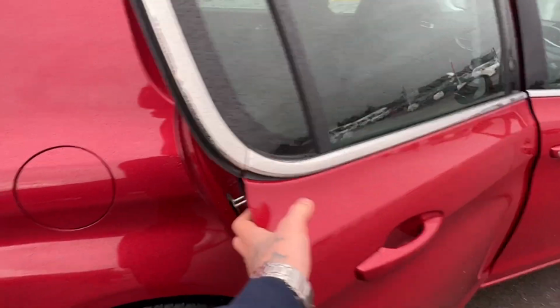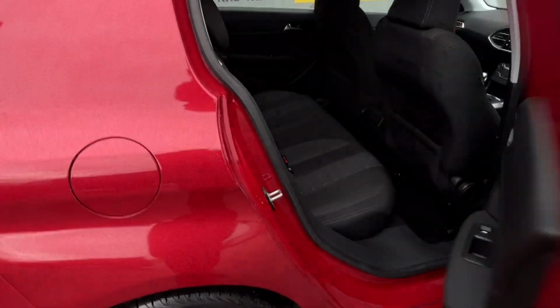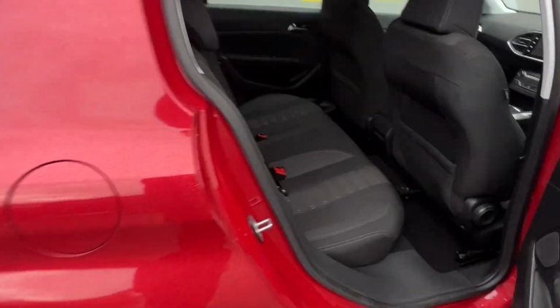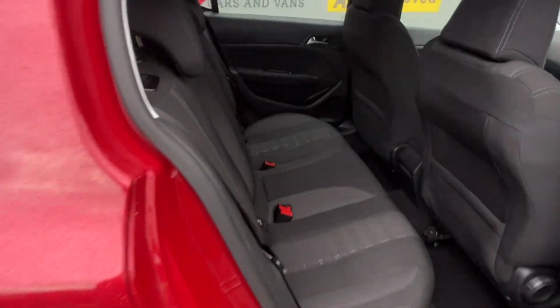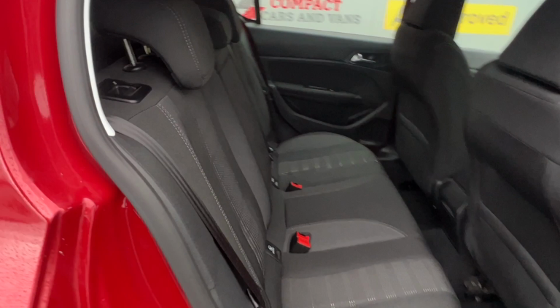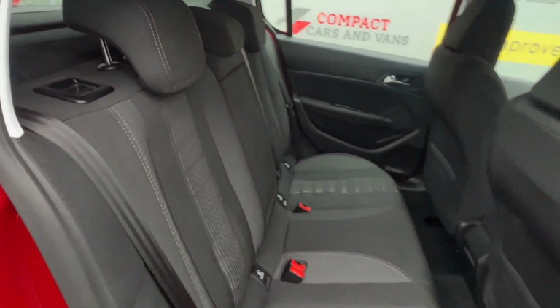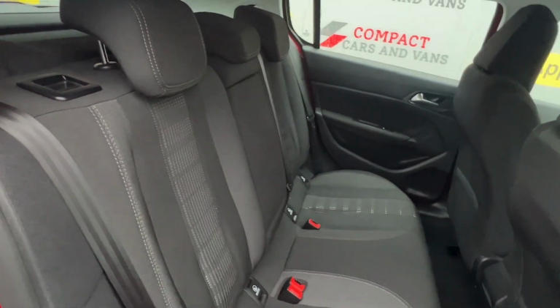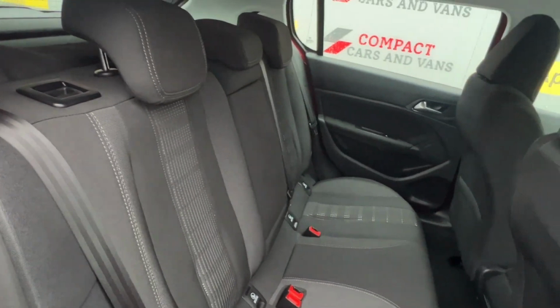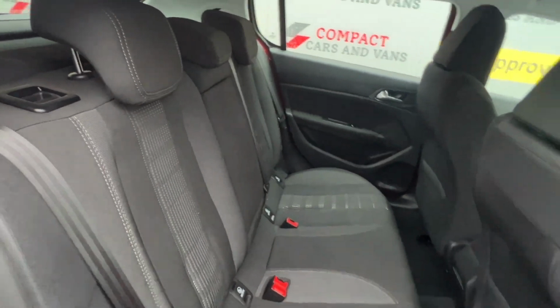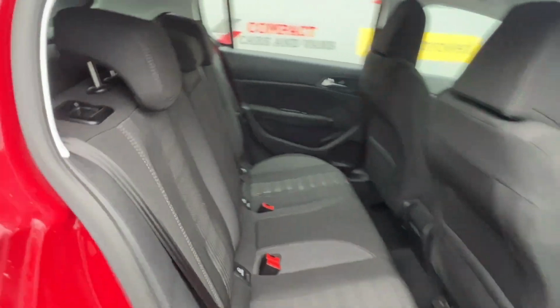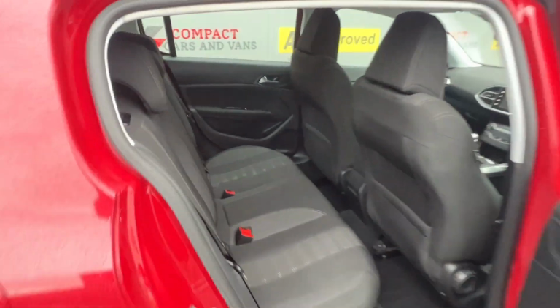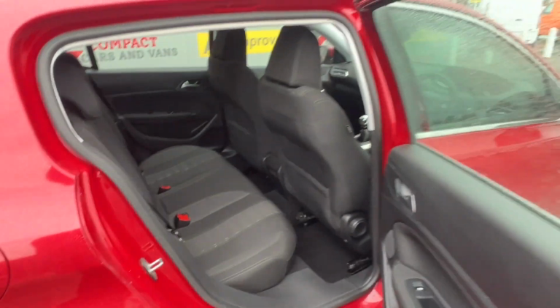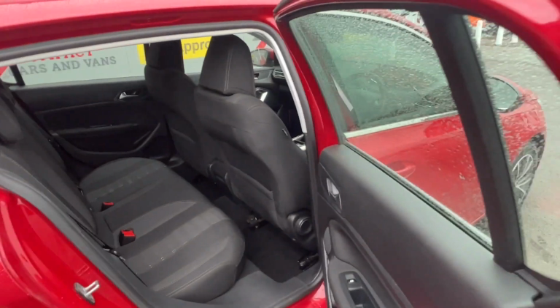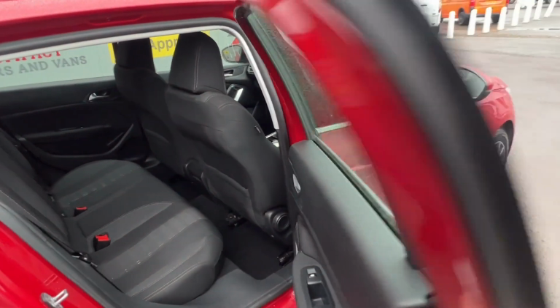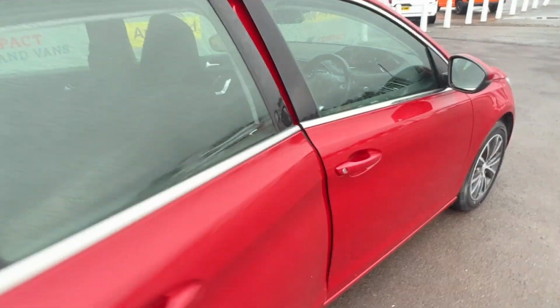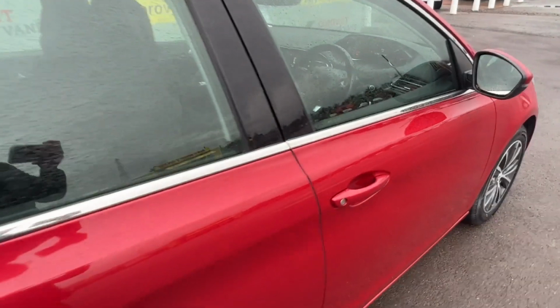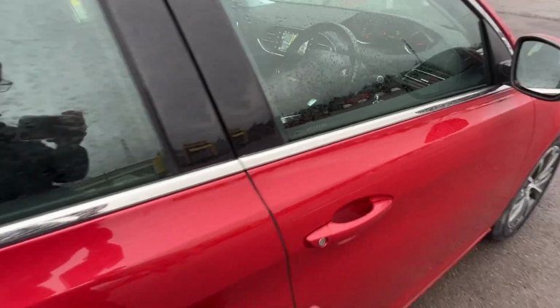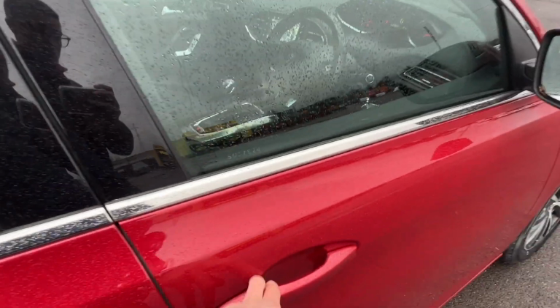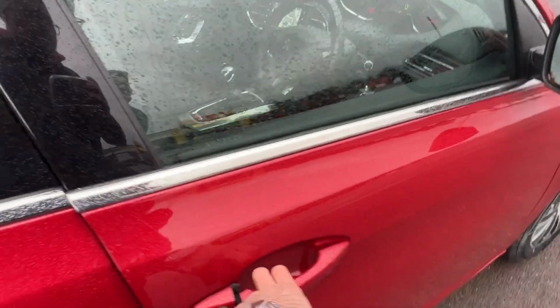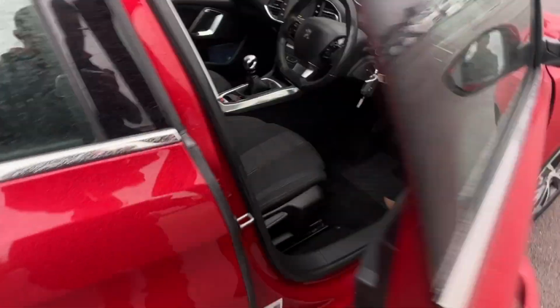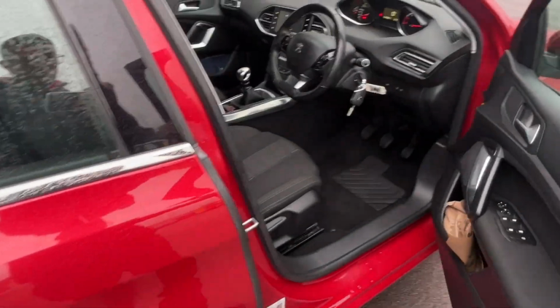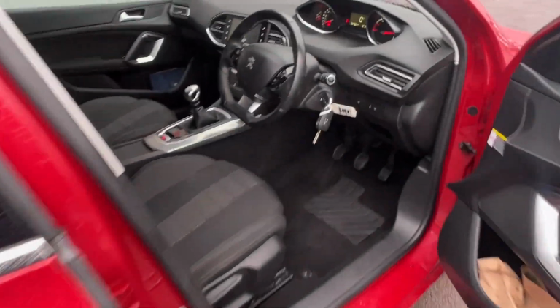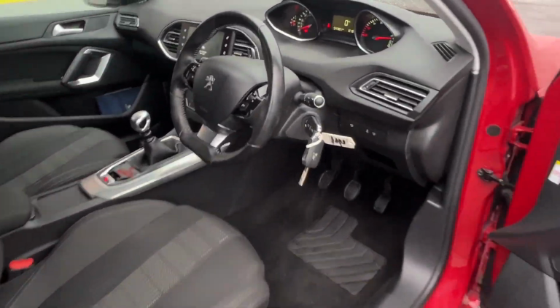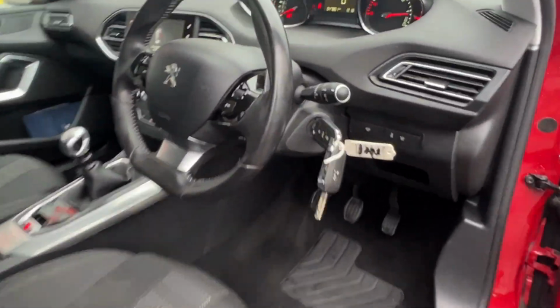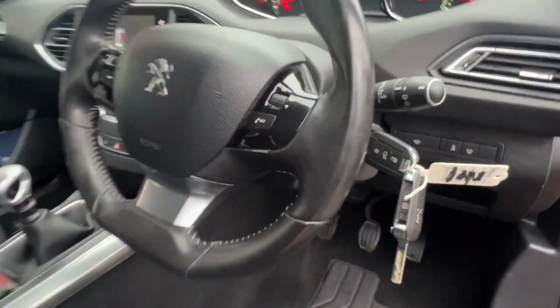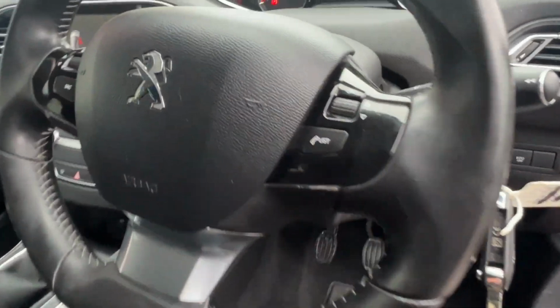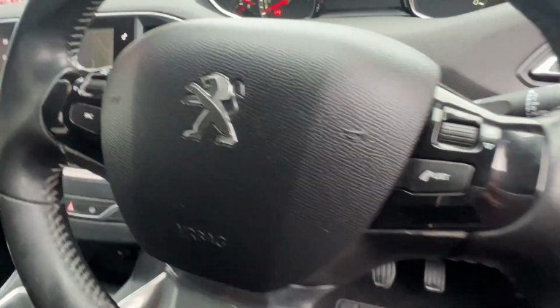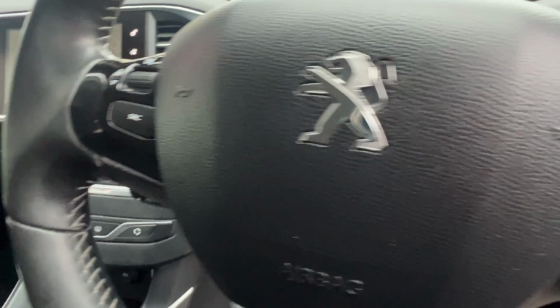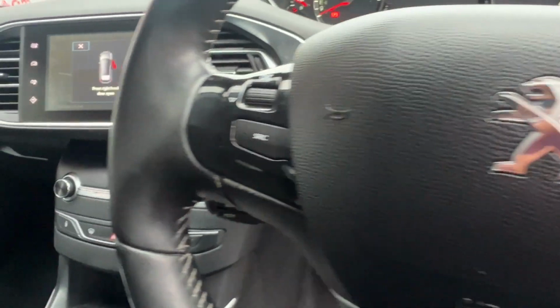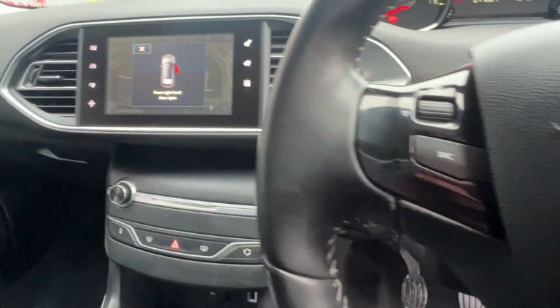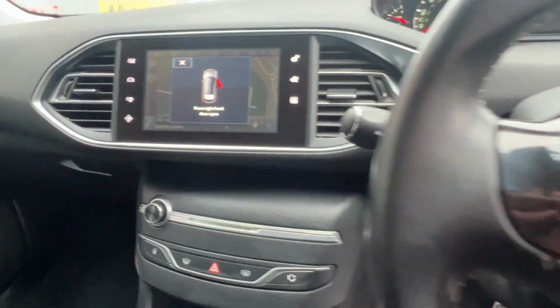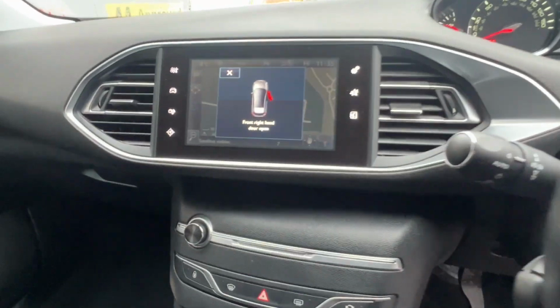The Peugeot never lacks spec and this model is no different, with features including parking sensors and cameras to optimise parking safety, satellite navigation, a colour touchscreen display, air conditioning, telephone connection, steering wheel mounted controls, and so much more.